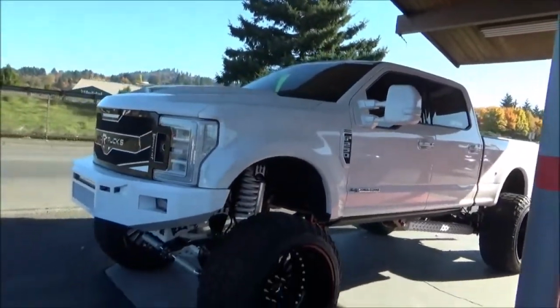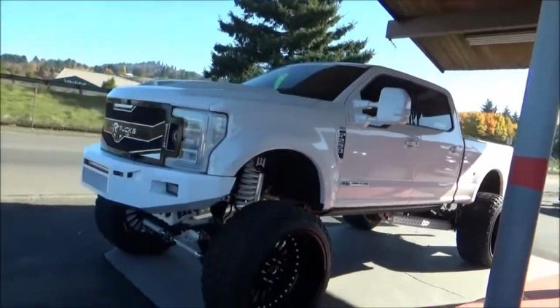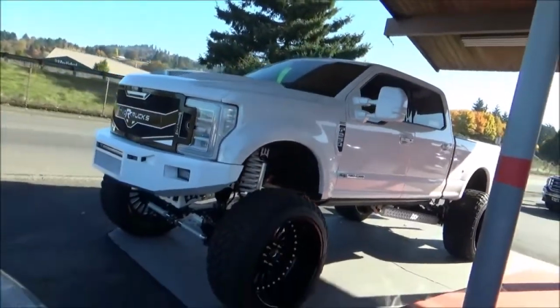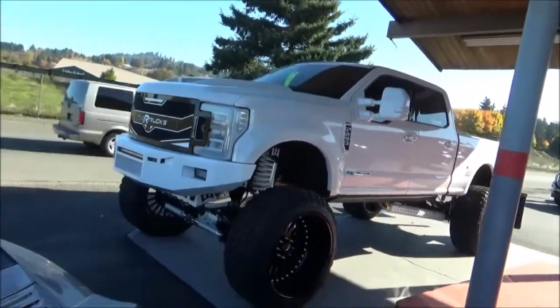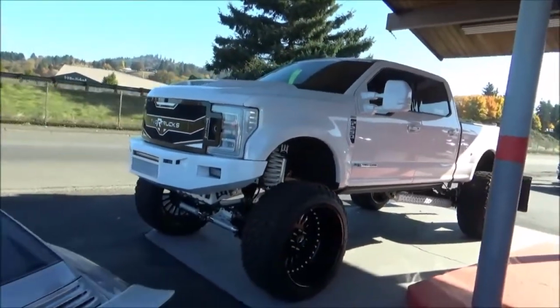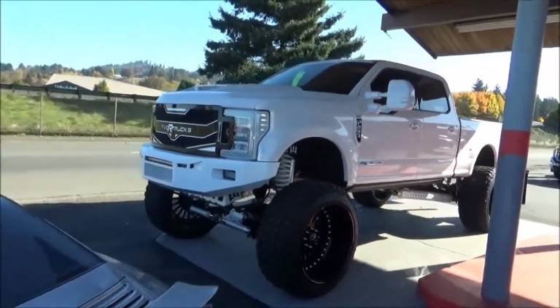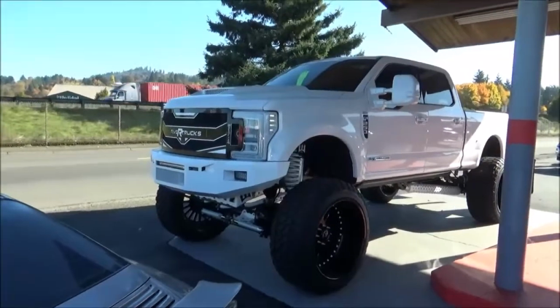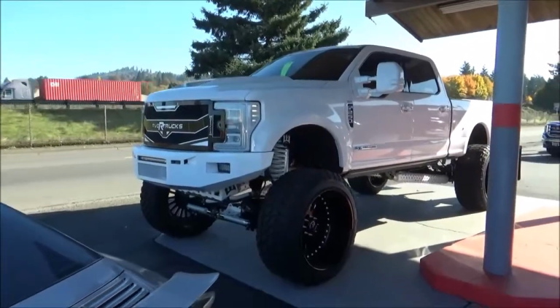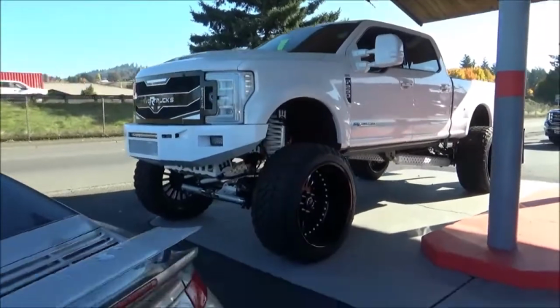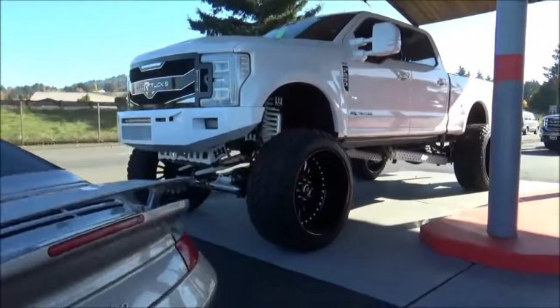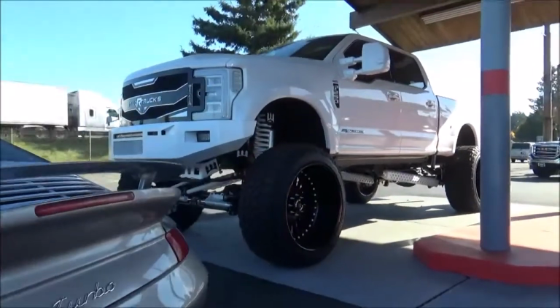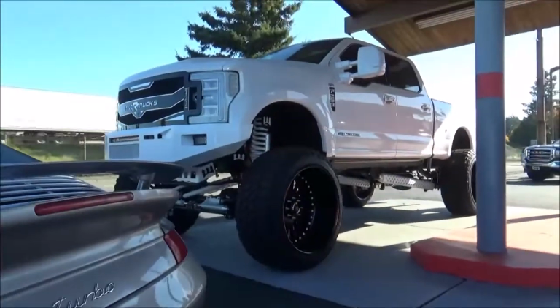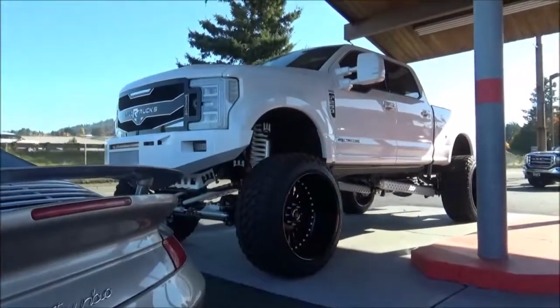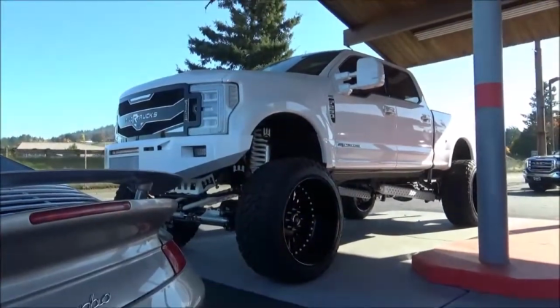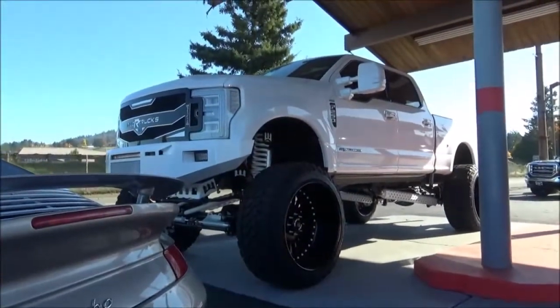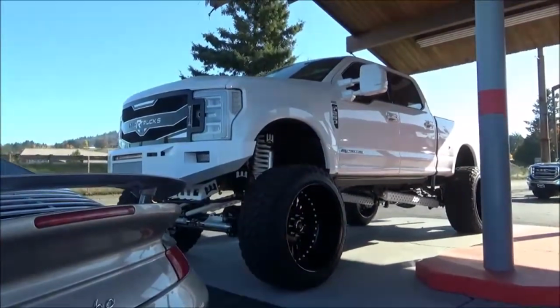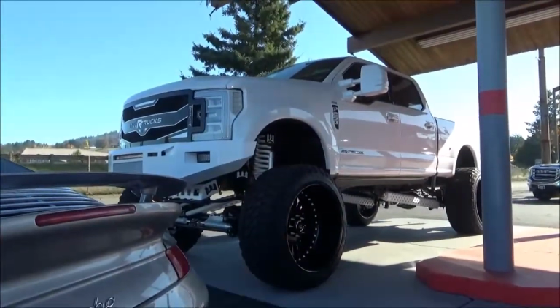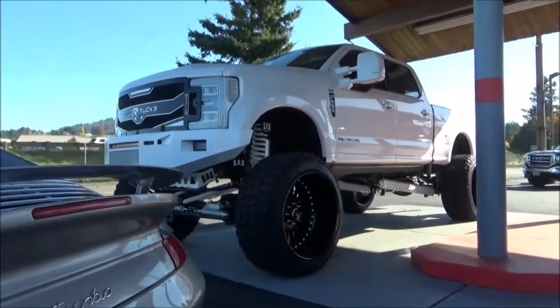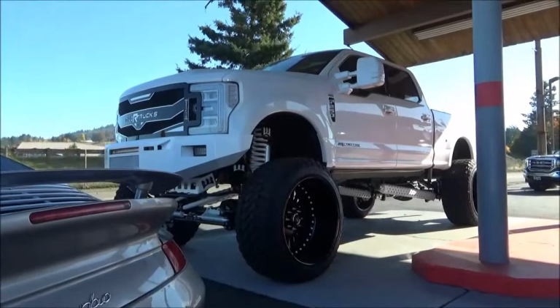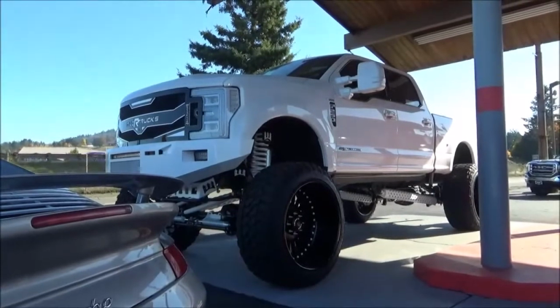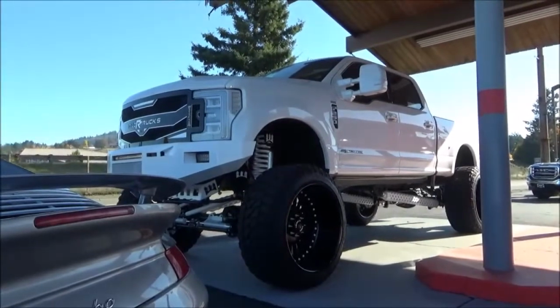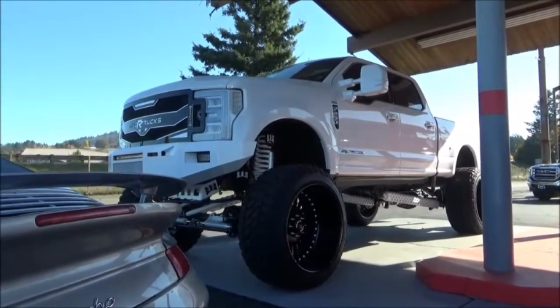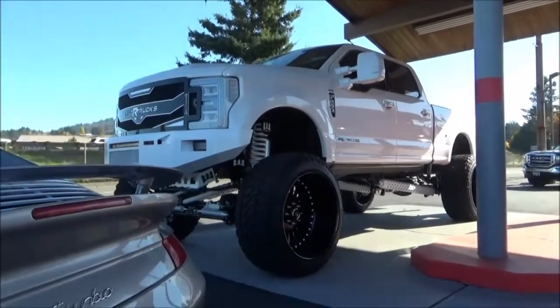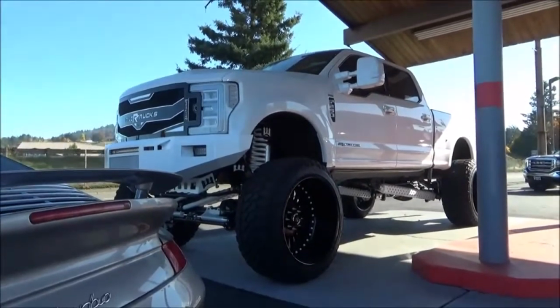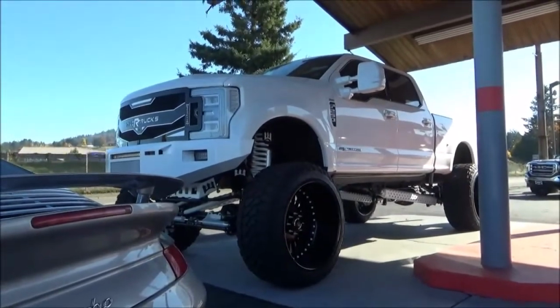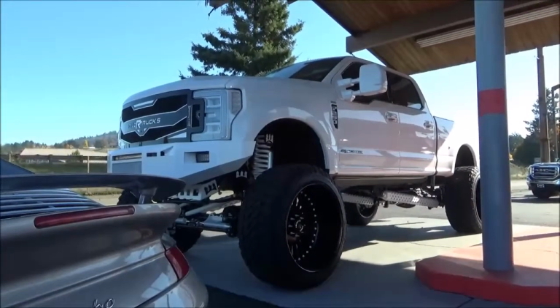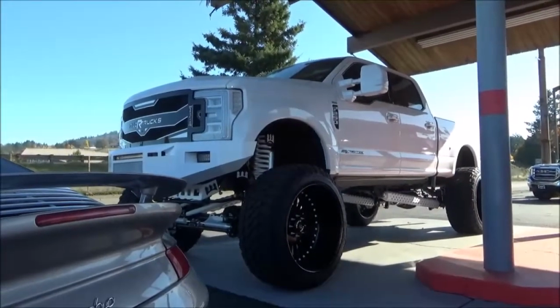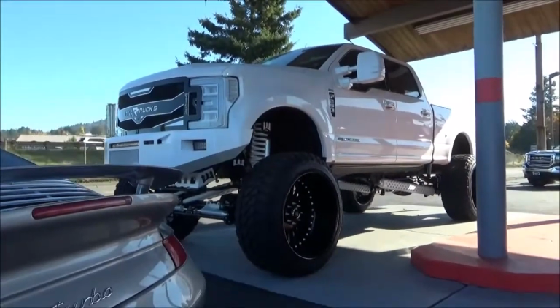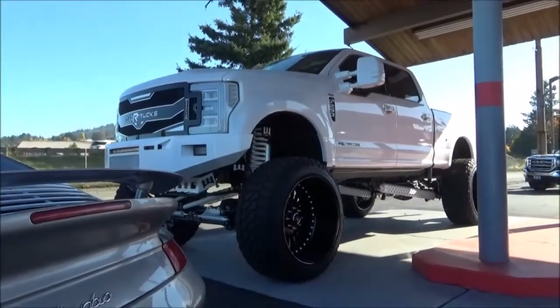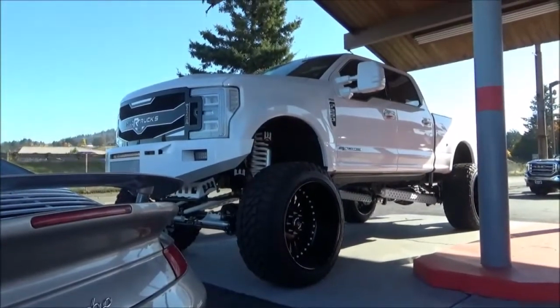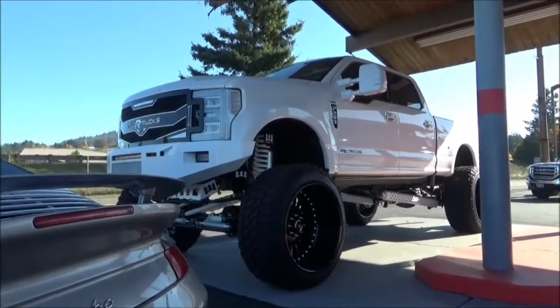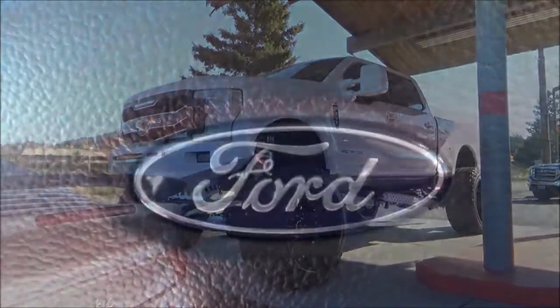The F-250 and F-350 are available with either a gas-powered 6.2-liter V8 or the Power Stroke 6.7-liter turbo-diesel V8 engine. This one we have here is powered by the diesel.